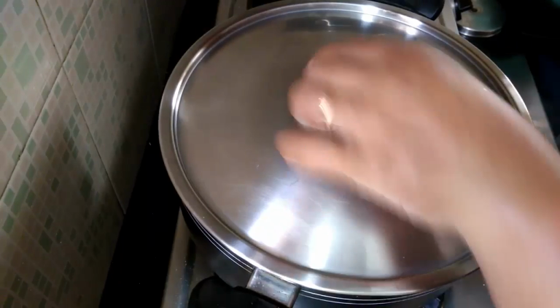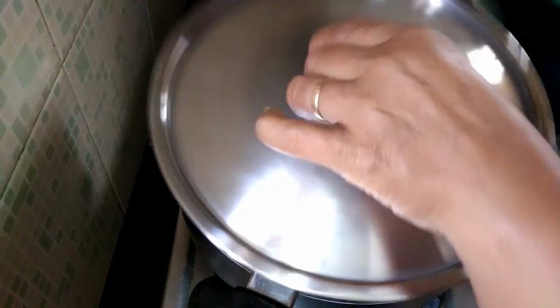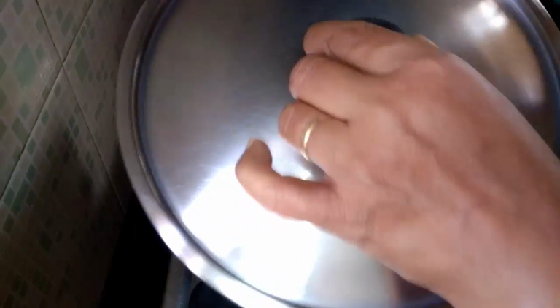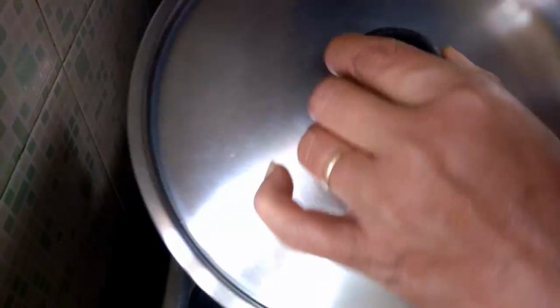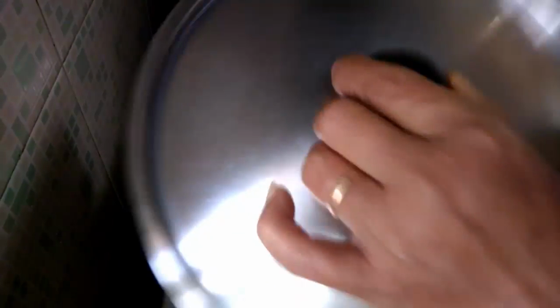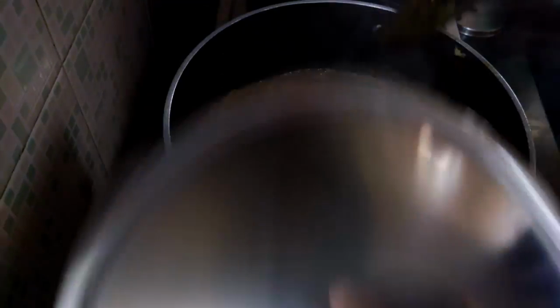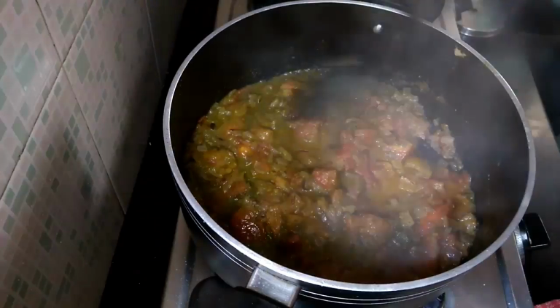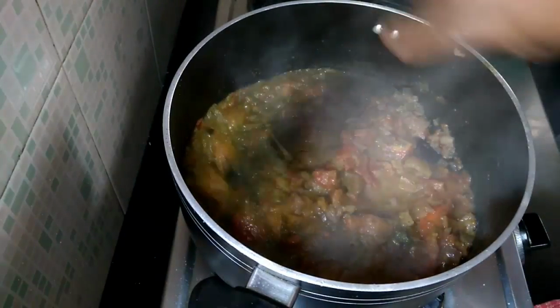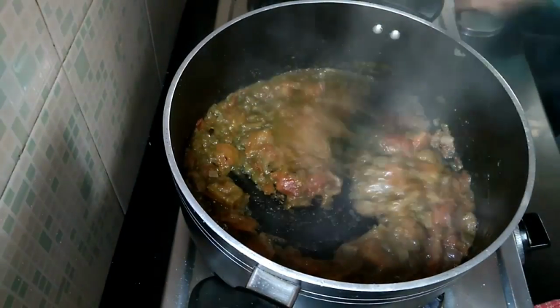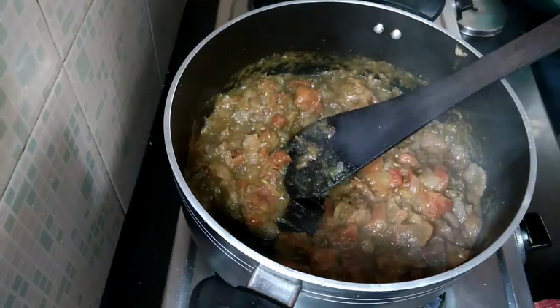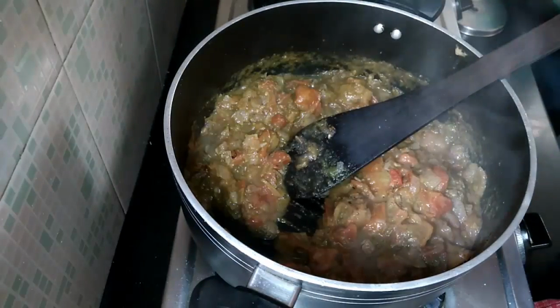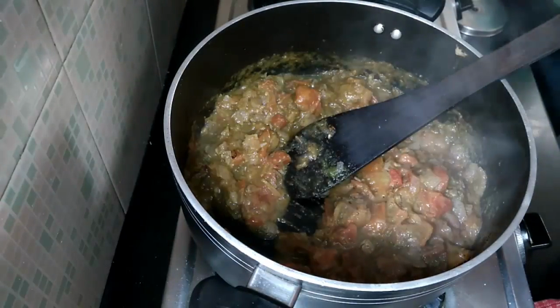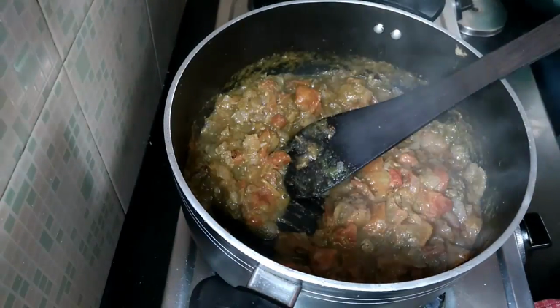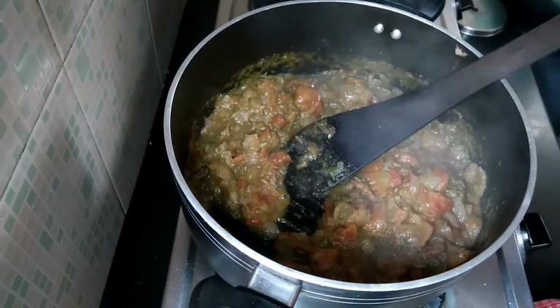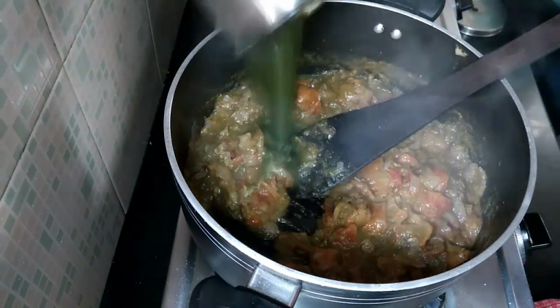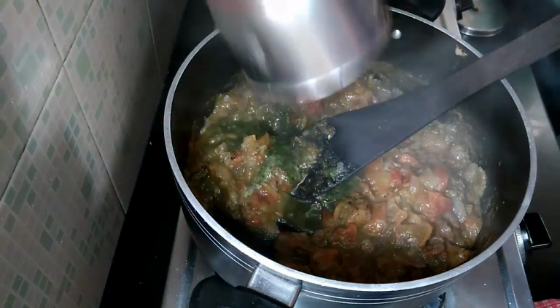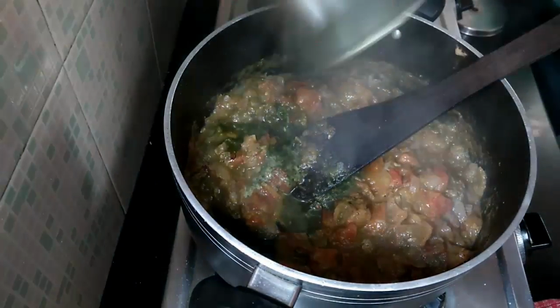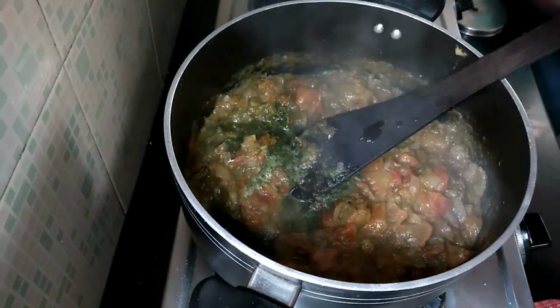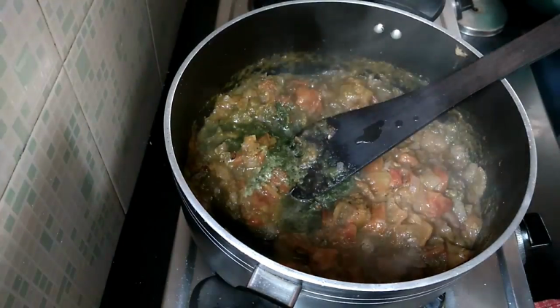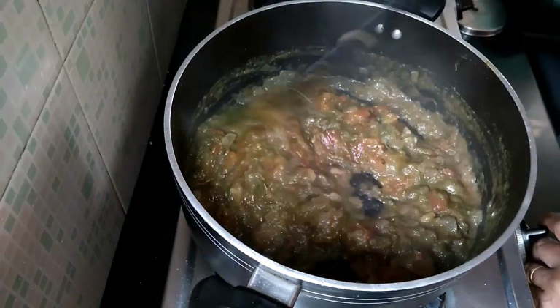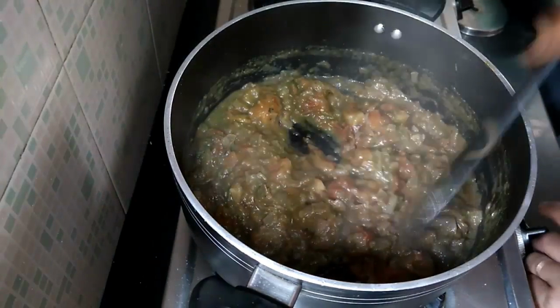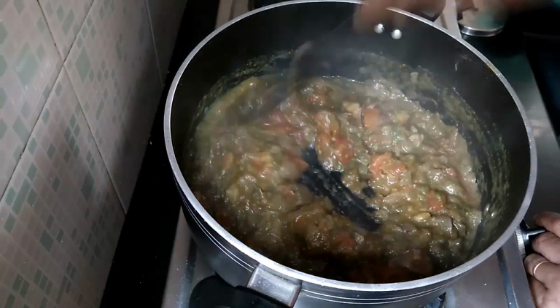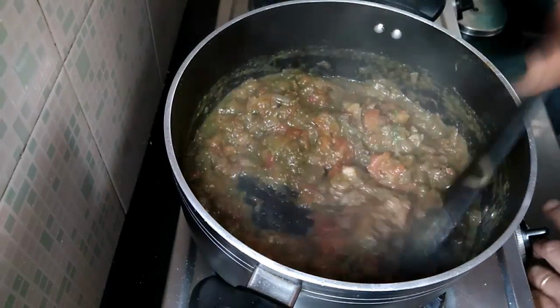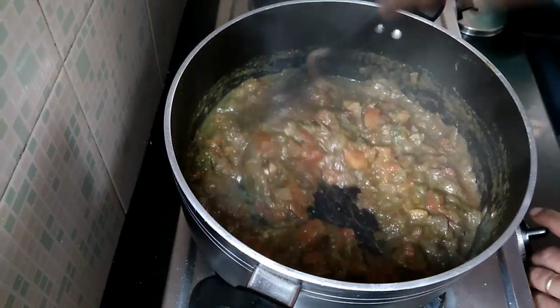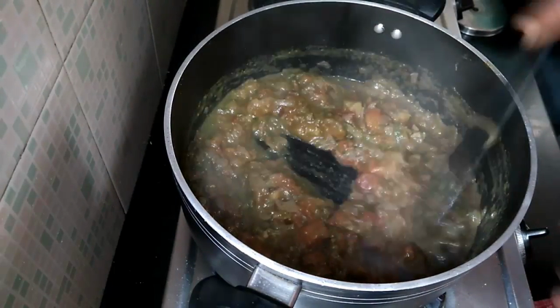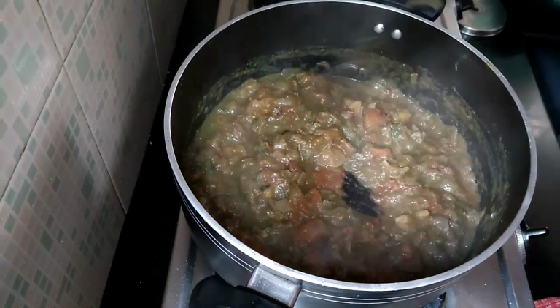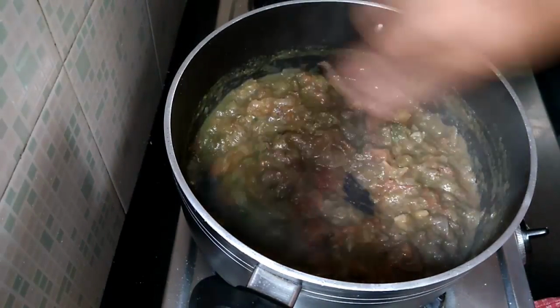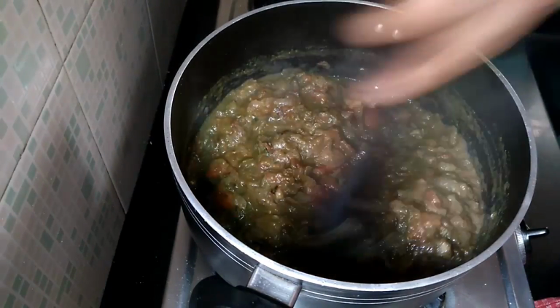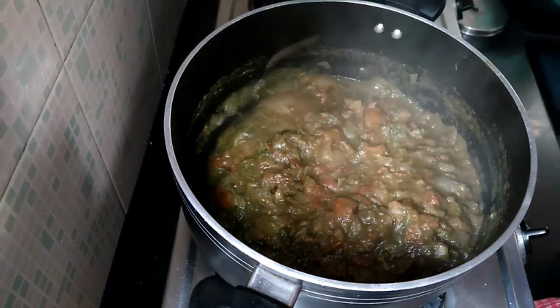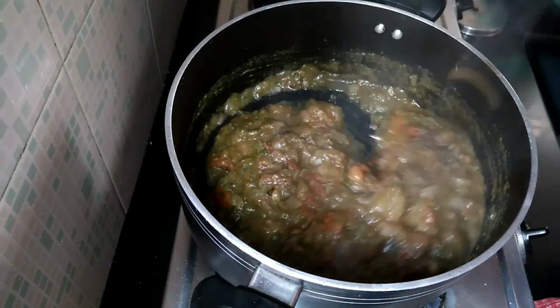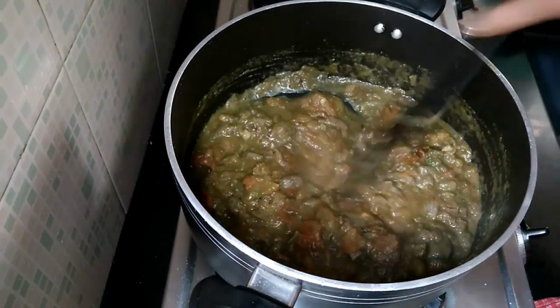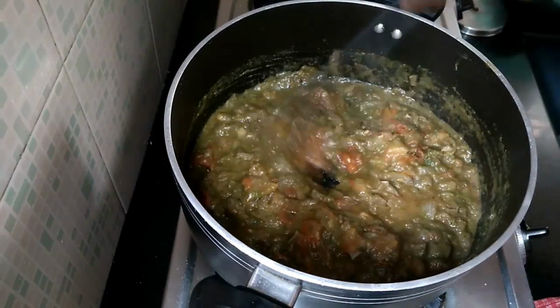The tomatoes have been cooking for 5 minutes now. Add the ground coriander. Put the heat back on to high and cook for 3 minutes.